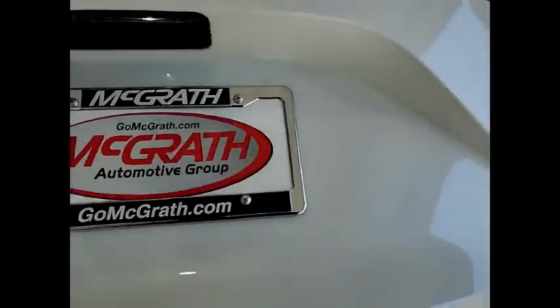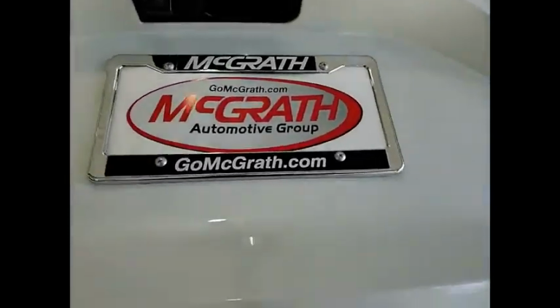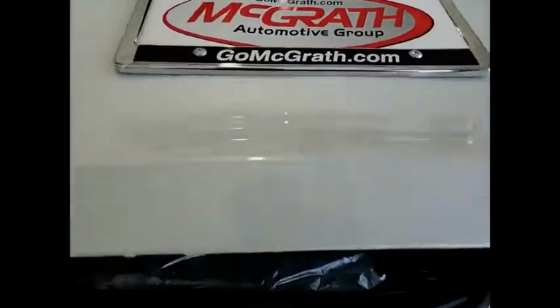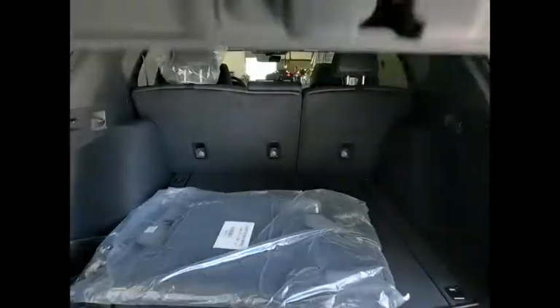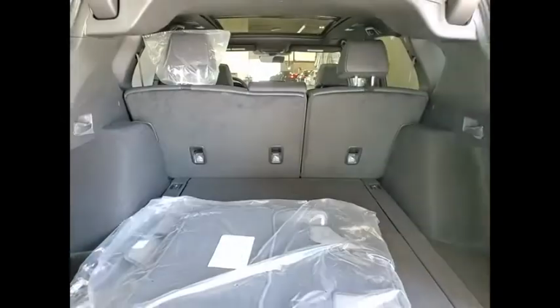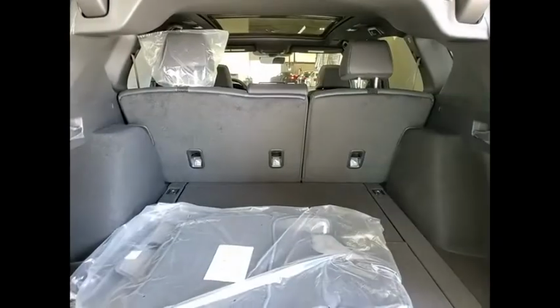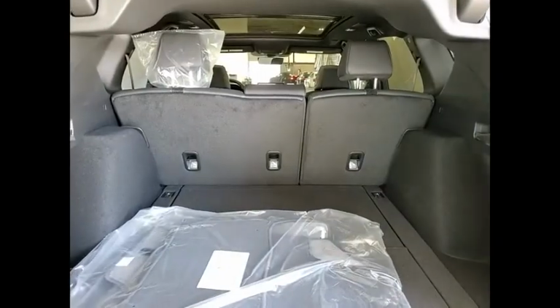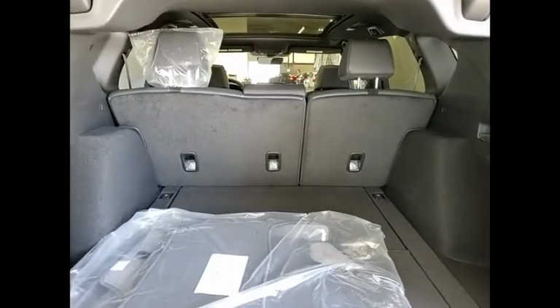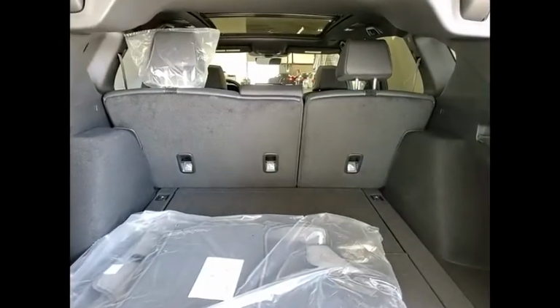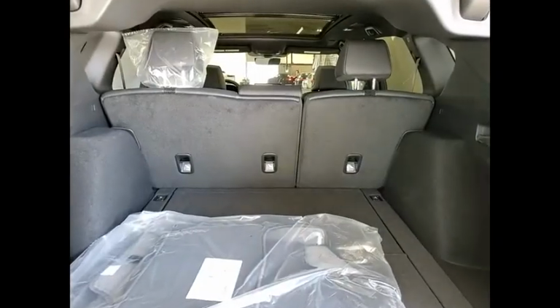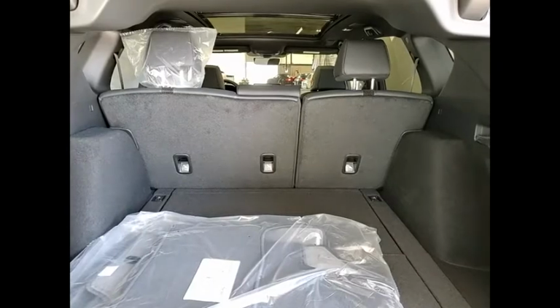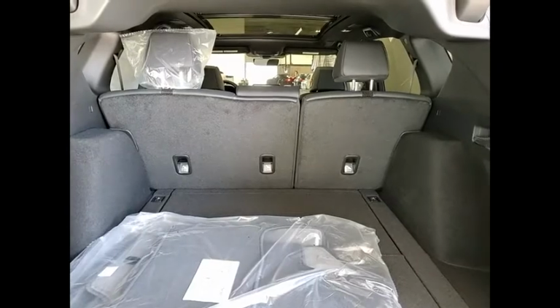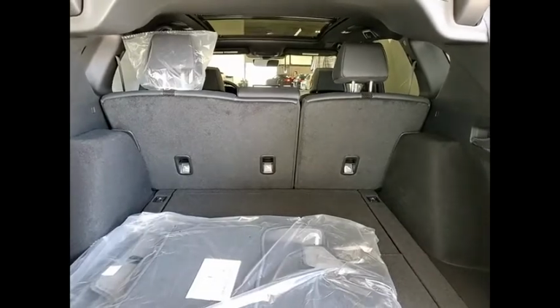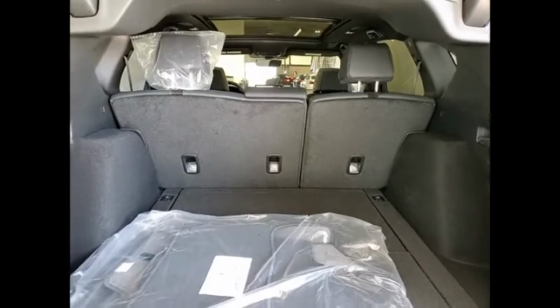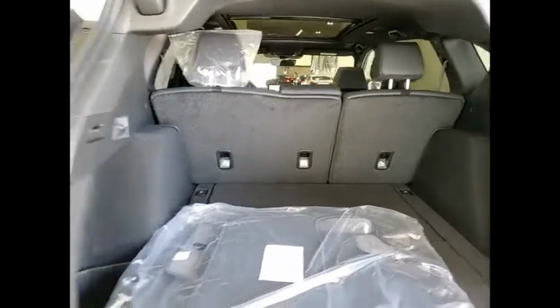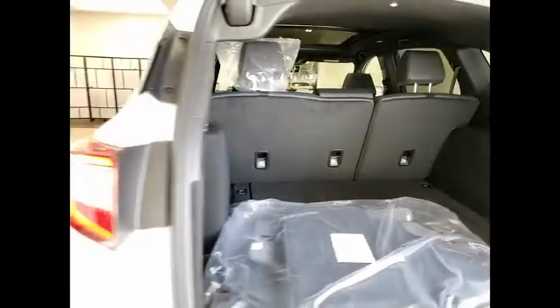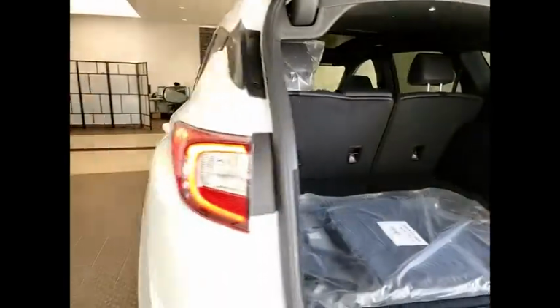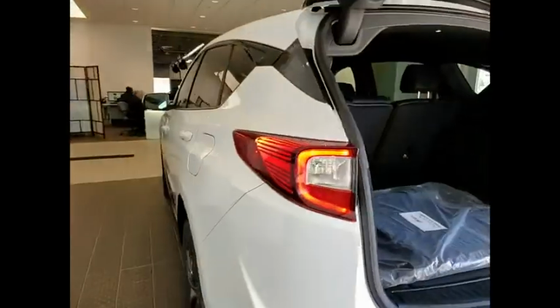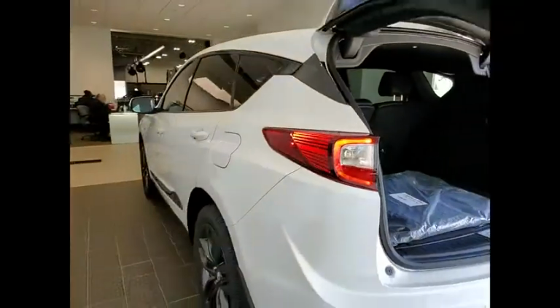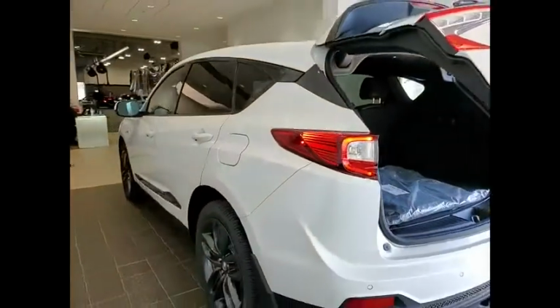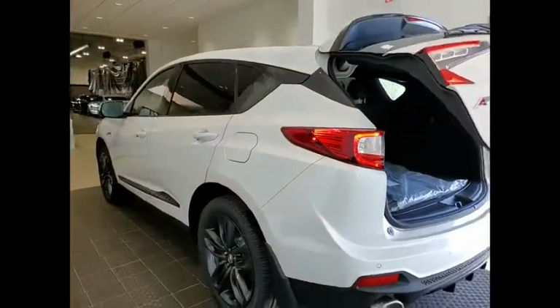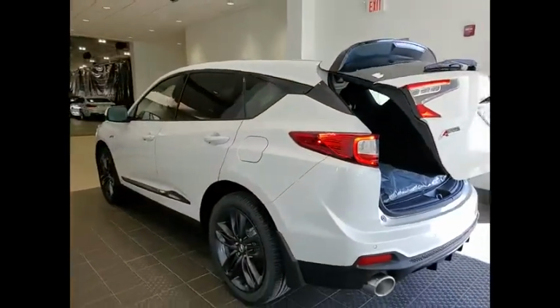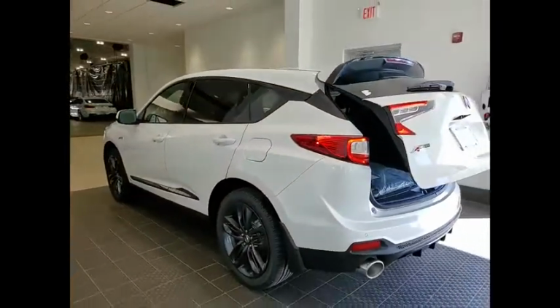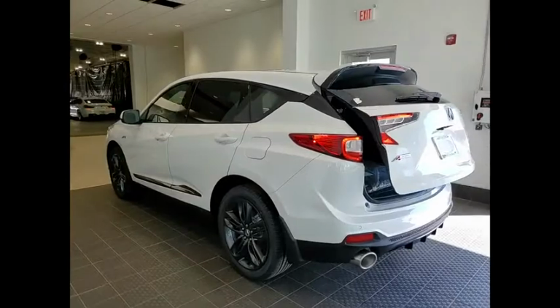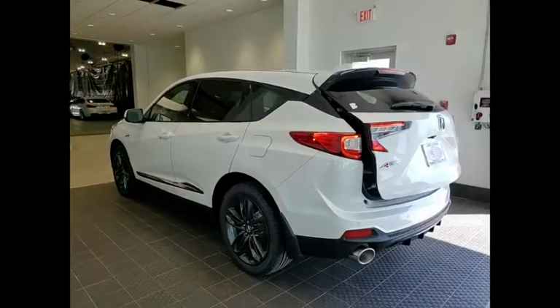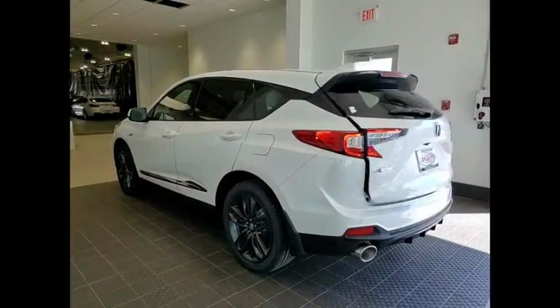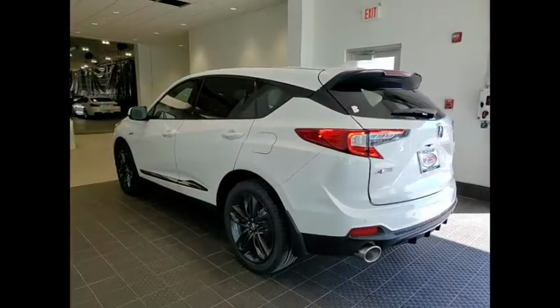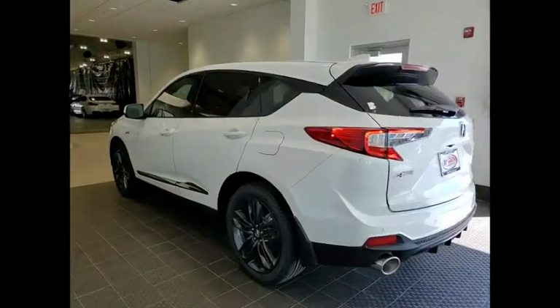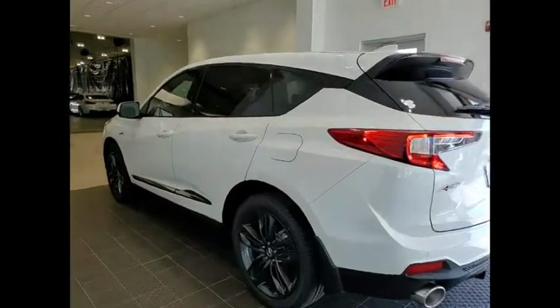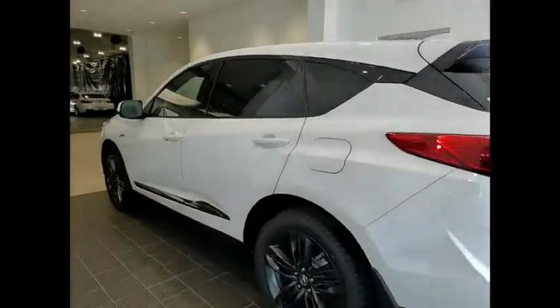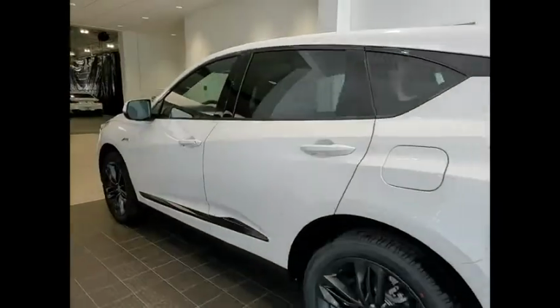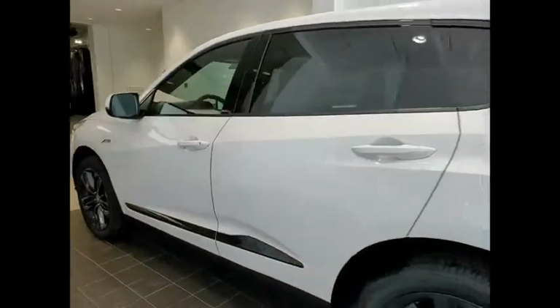Tire pressure monitor, turbocharged, panoramic roof, blind spot monitor, all-wheel drive, heated mirrors, electronic stability control, alloy wheels, aluminum wheels, rear spoiler.